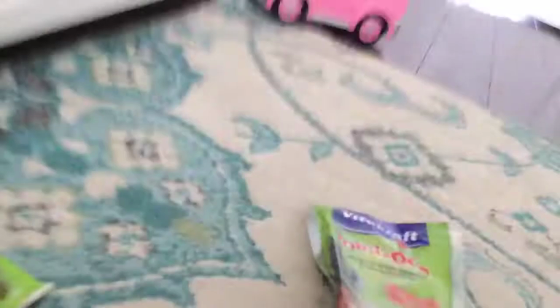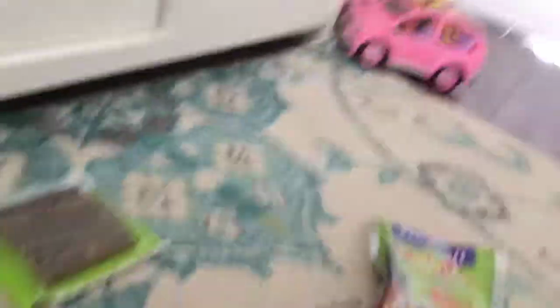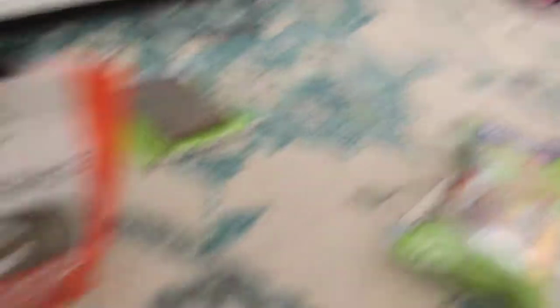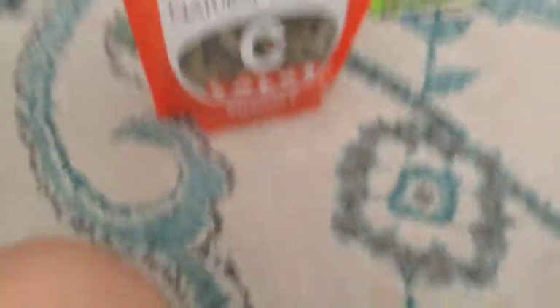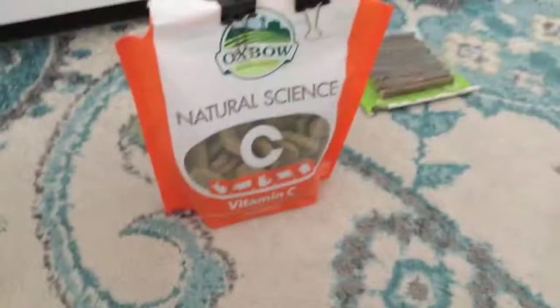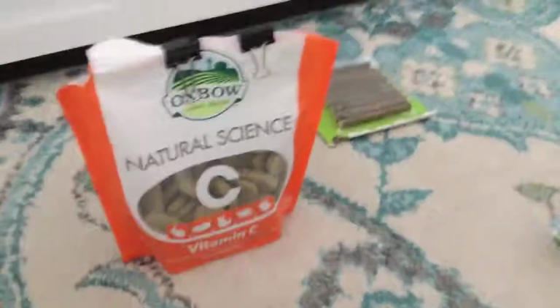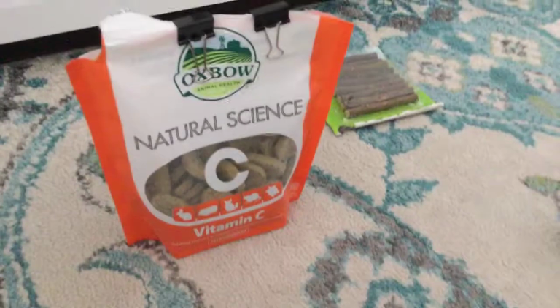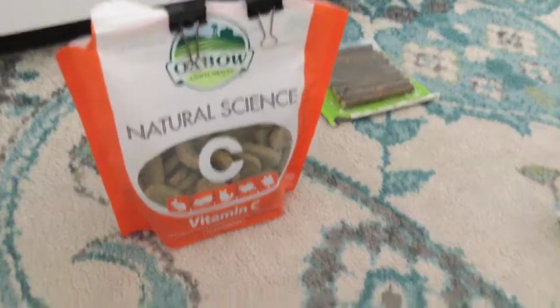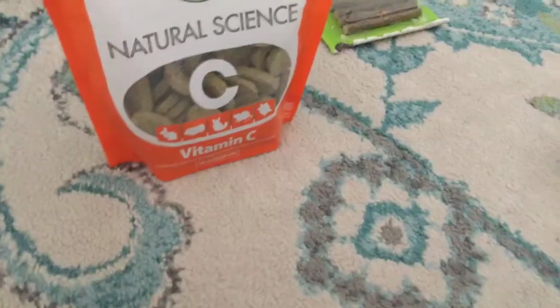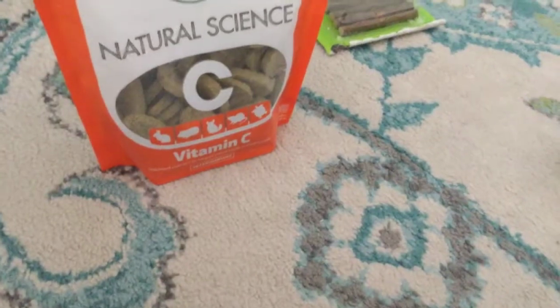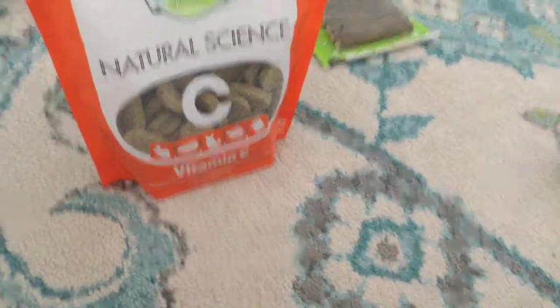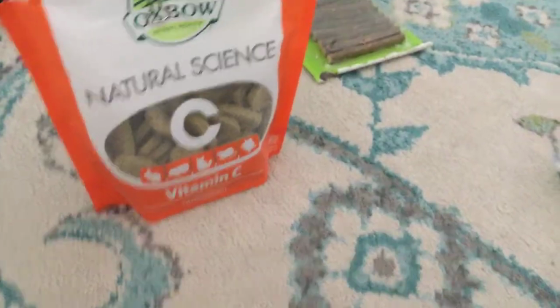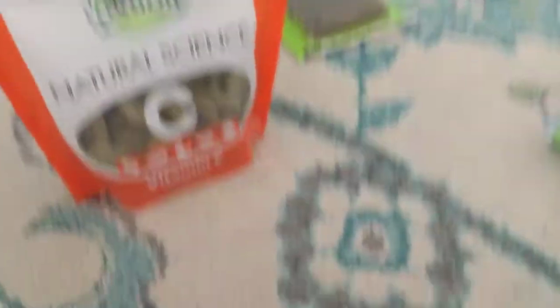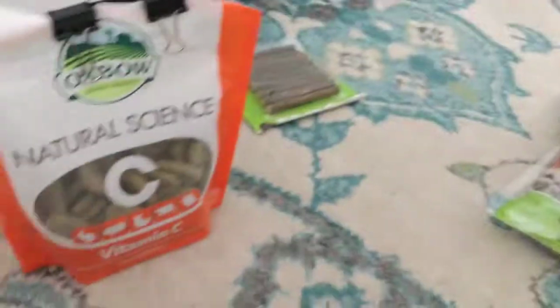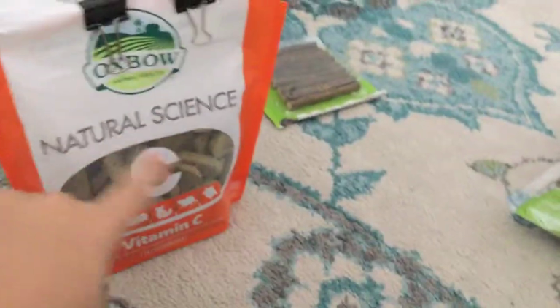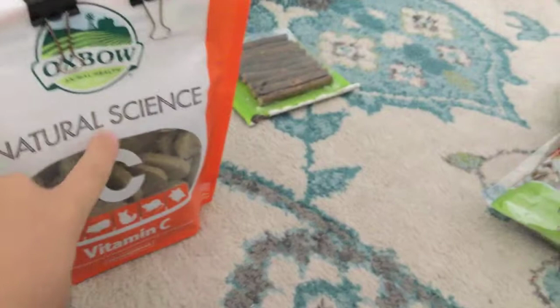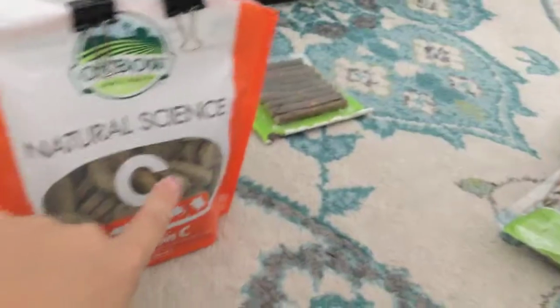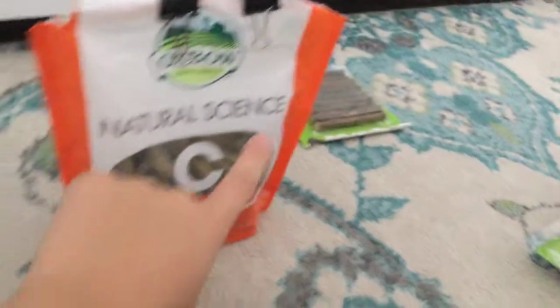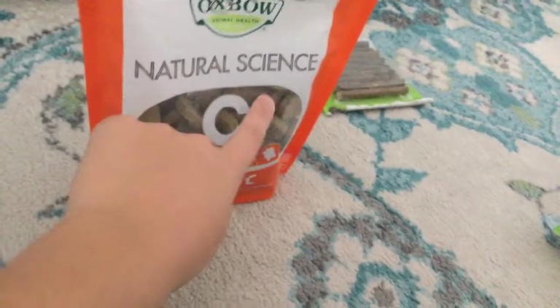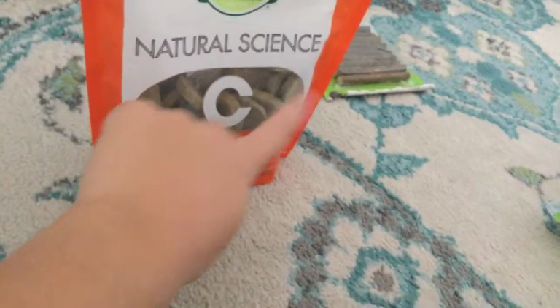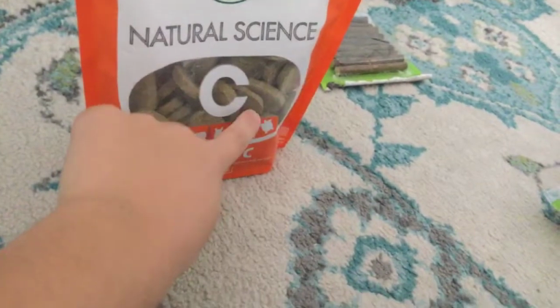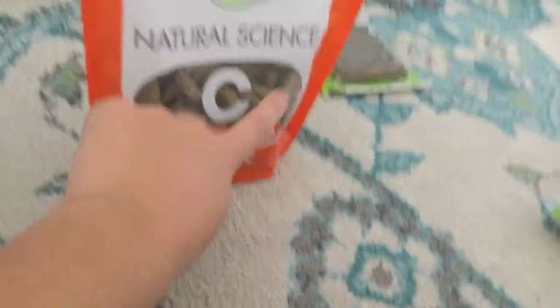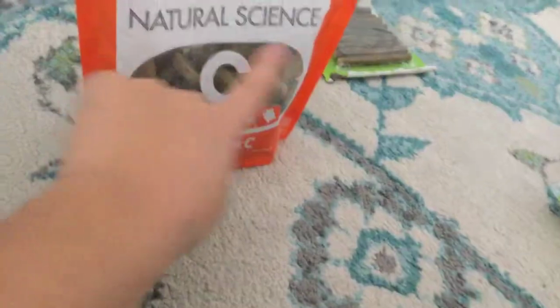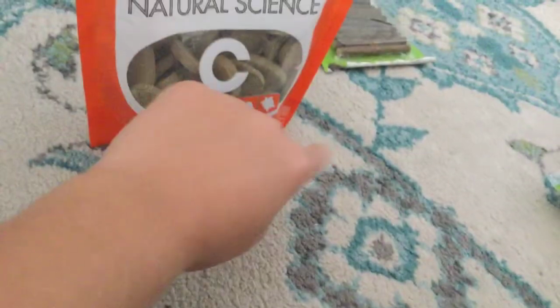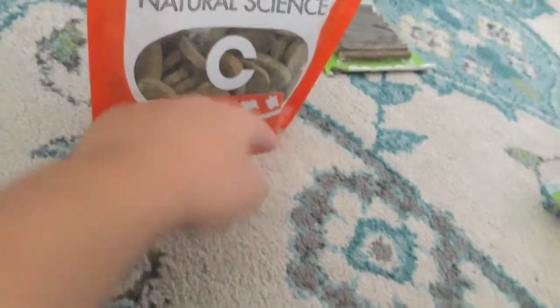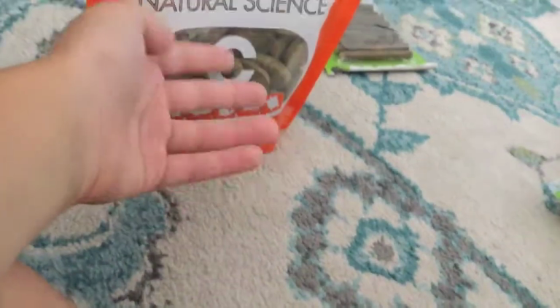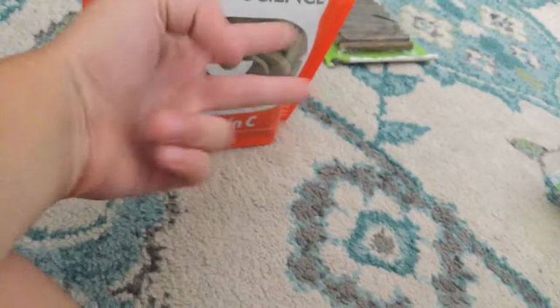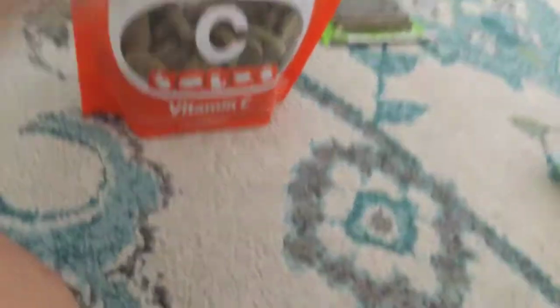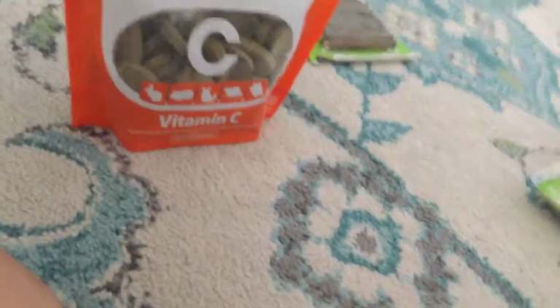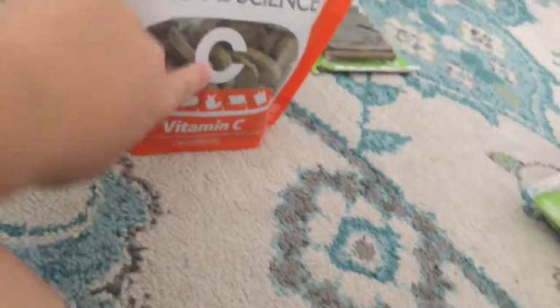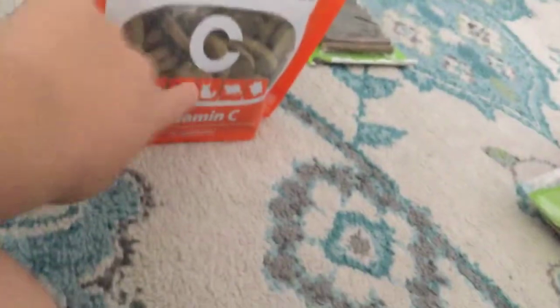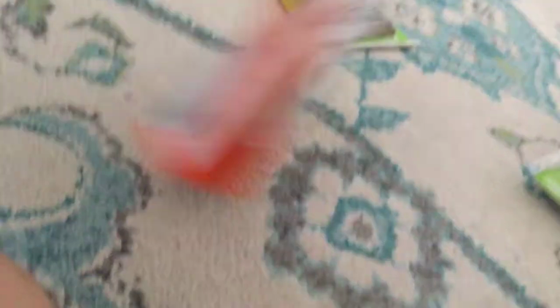Next thing I have is Natural Science — these are just vitamins. I give this one time every two weeks.